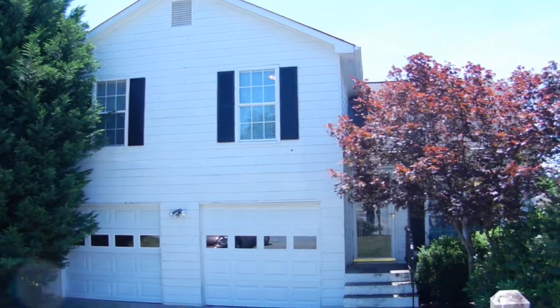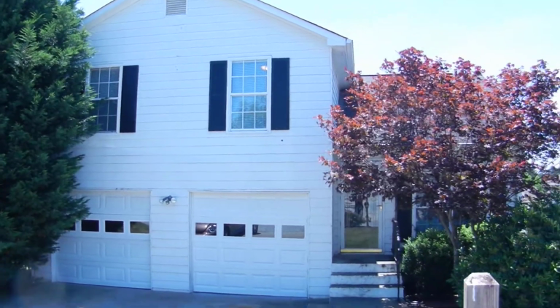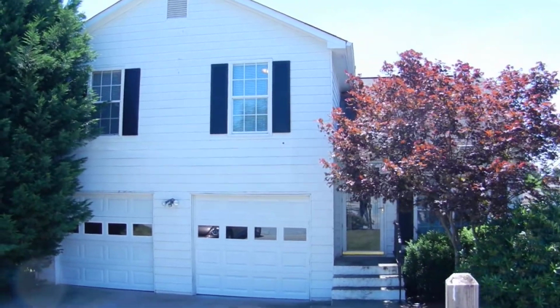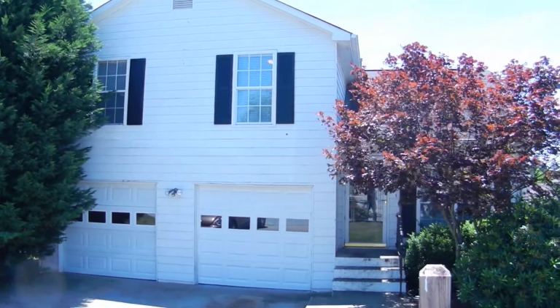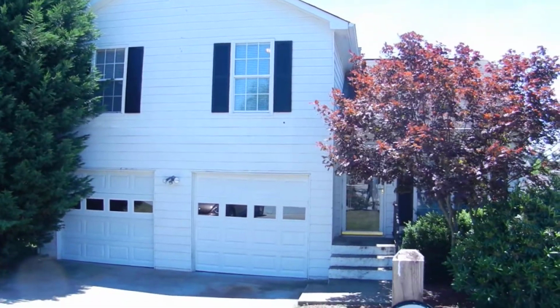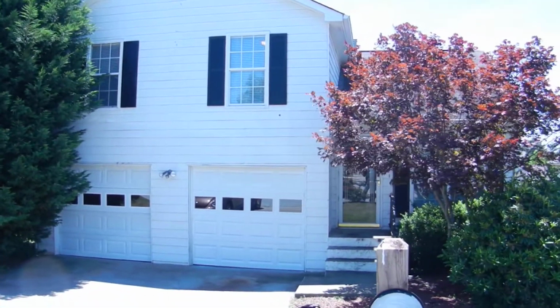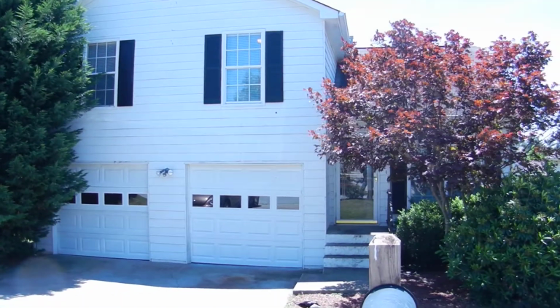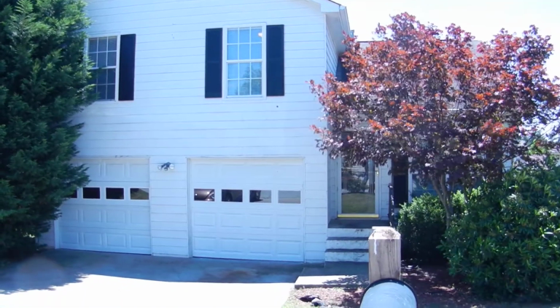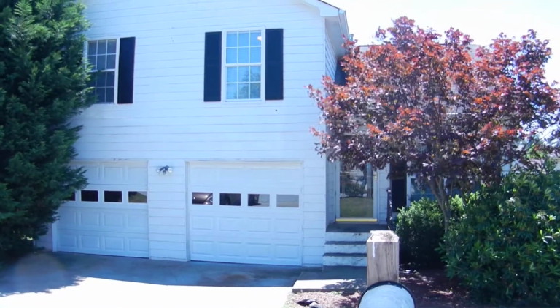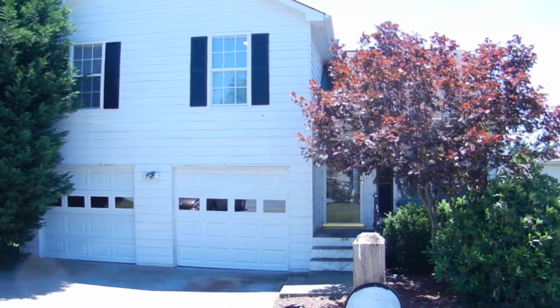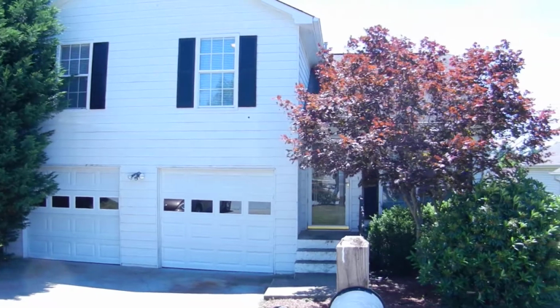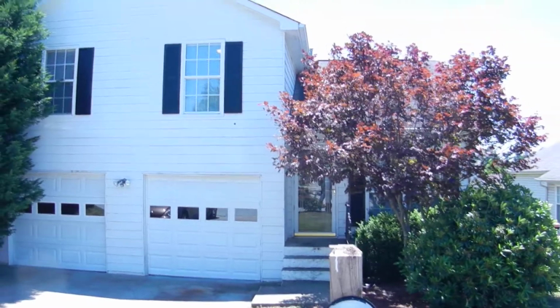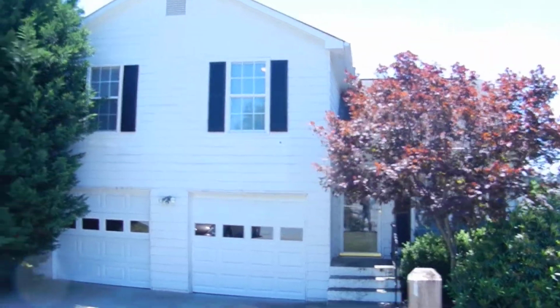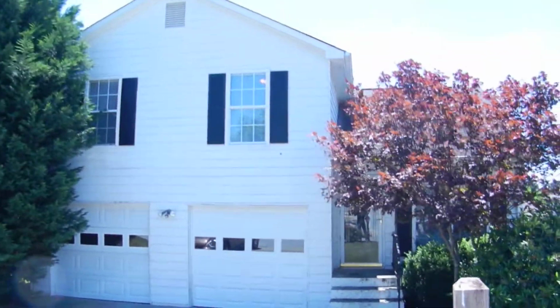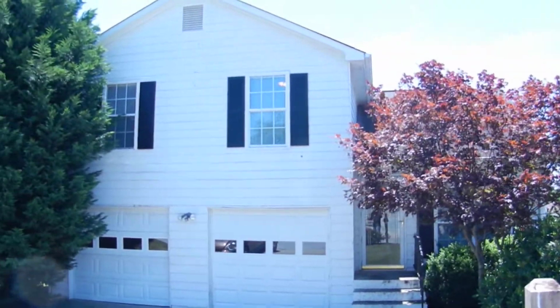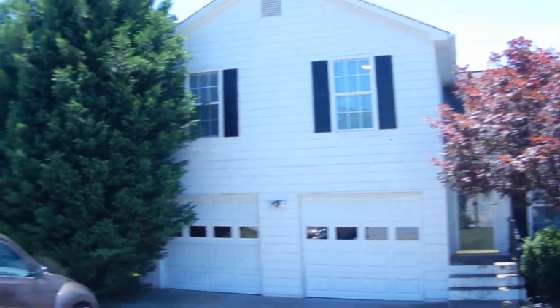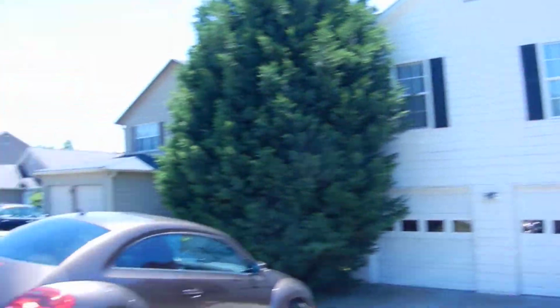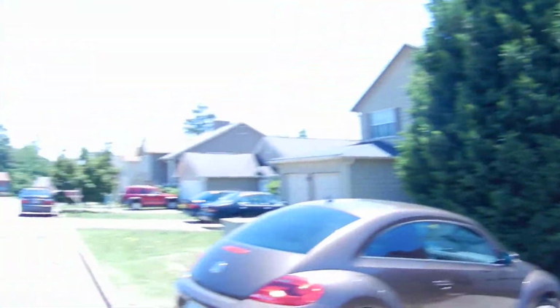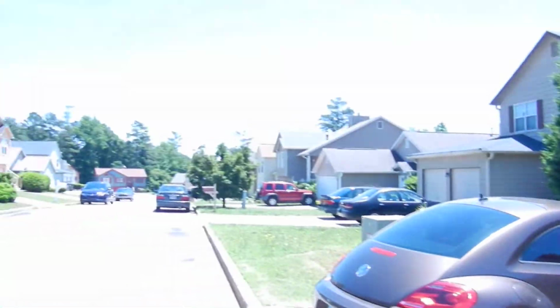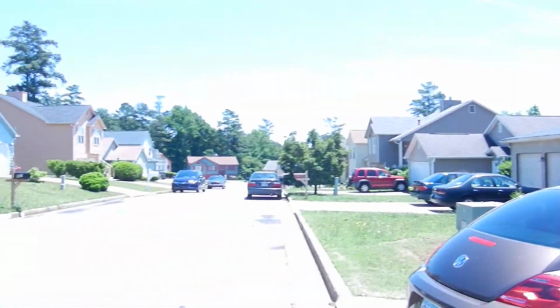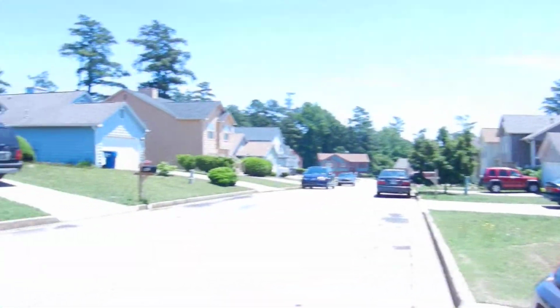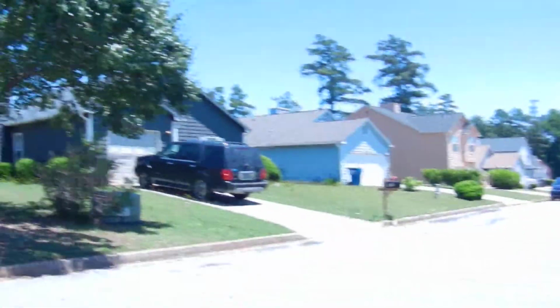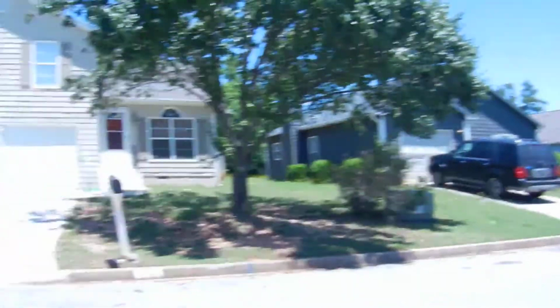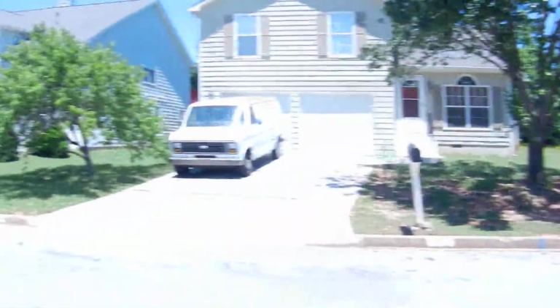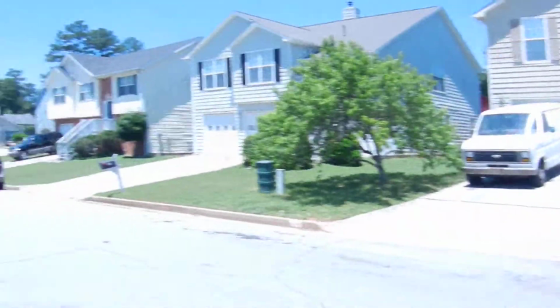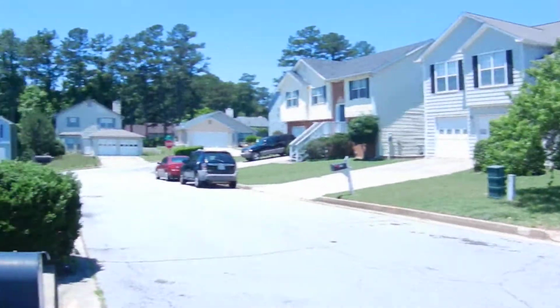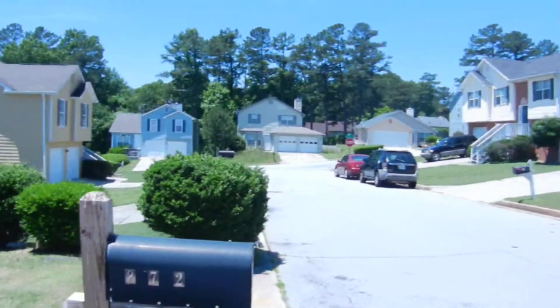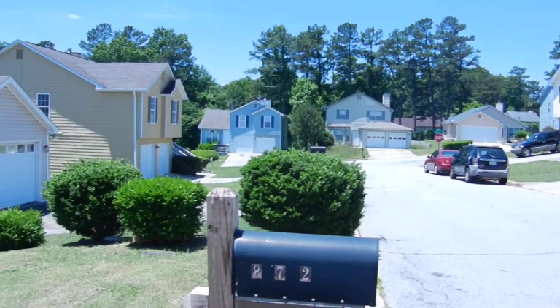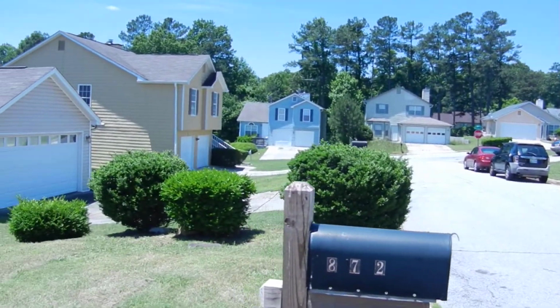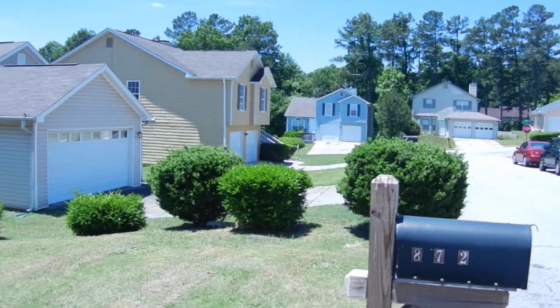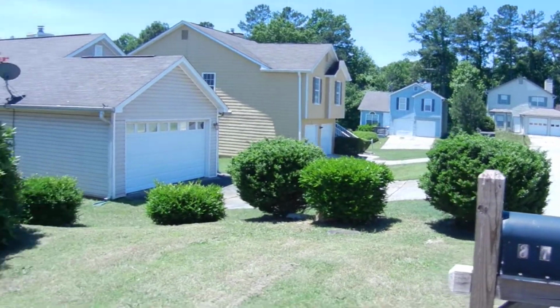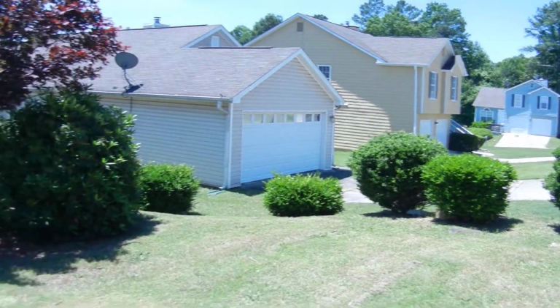This is 872 Shoal Court, College Park, Georgia. This home sits in a very nice neighborhood in College Park, Georgia, right off of Rock Shoals.